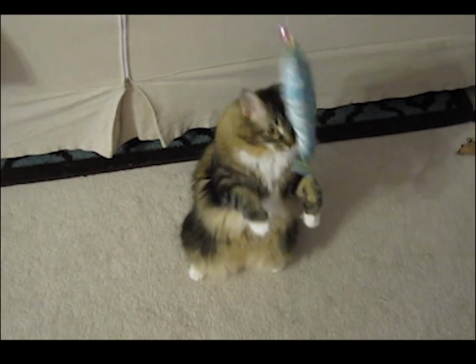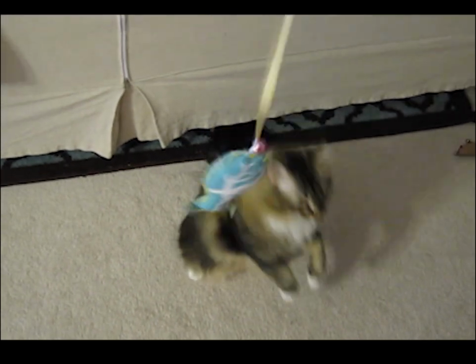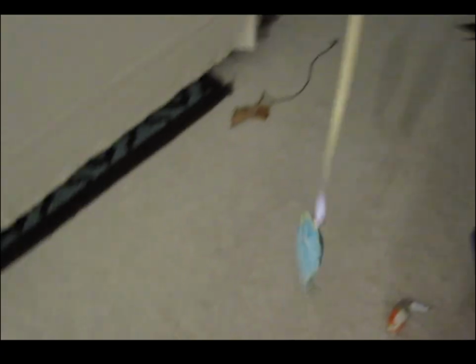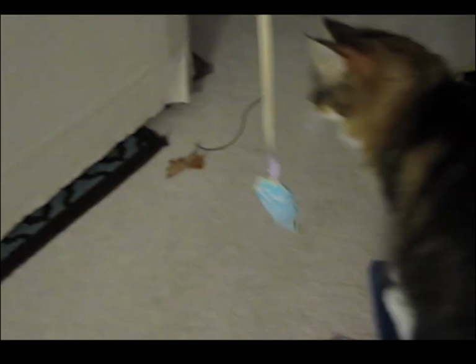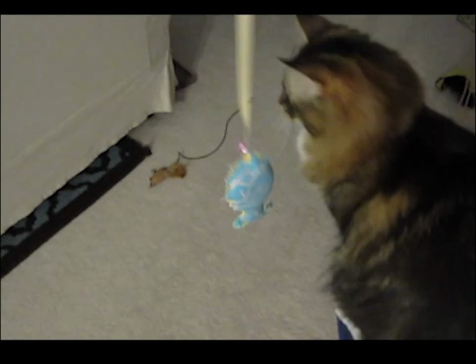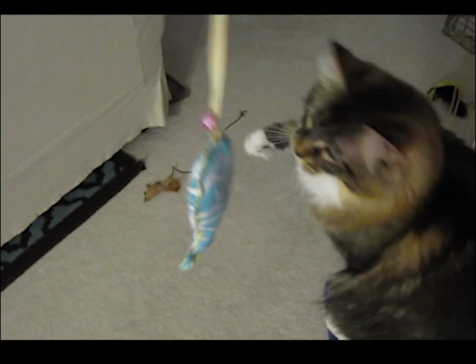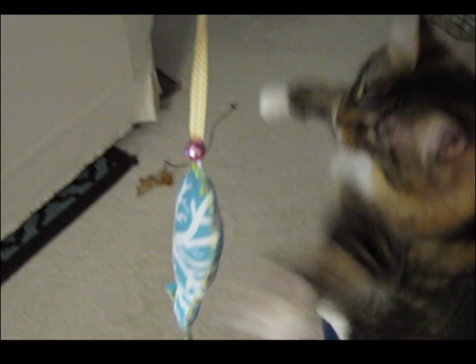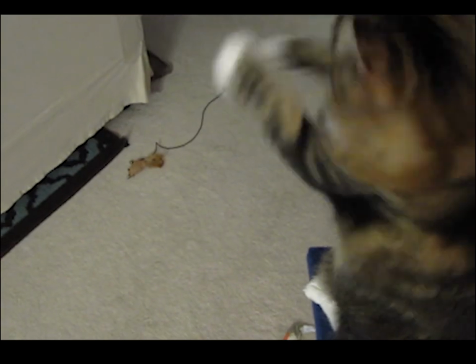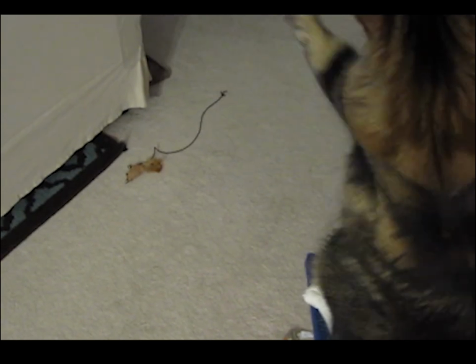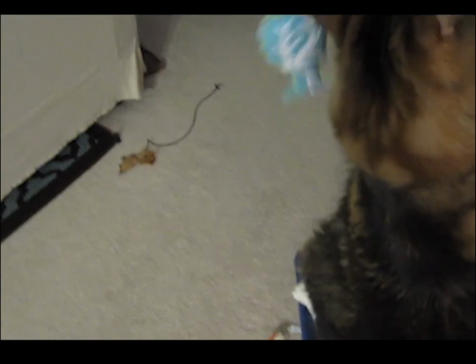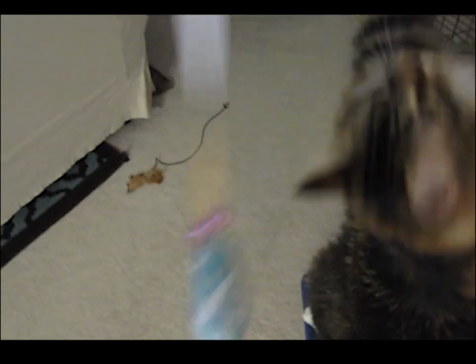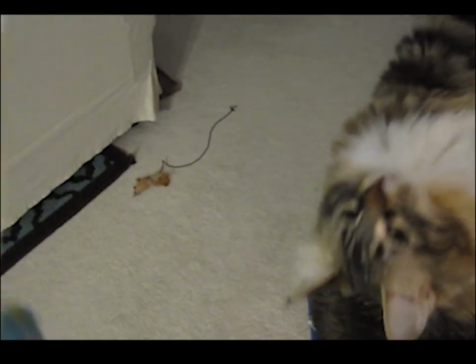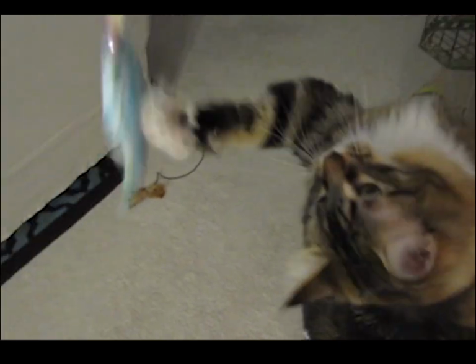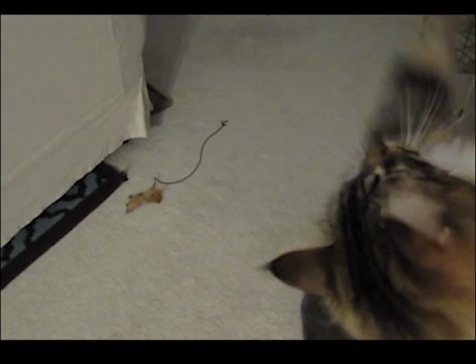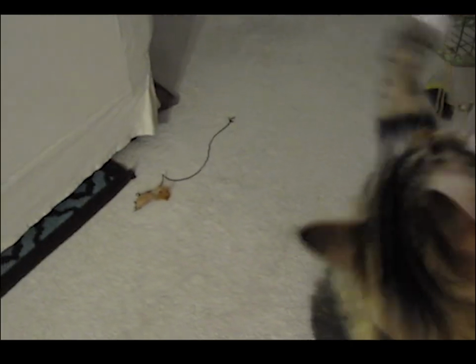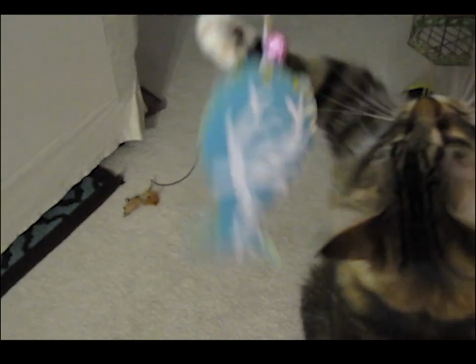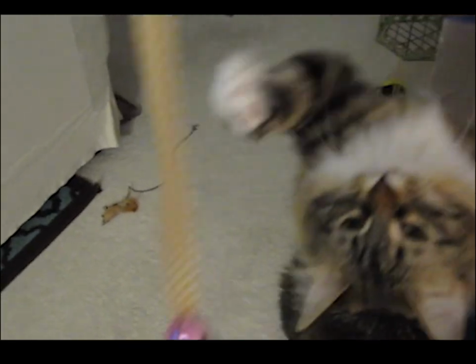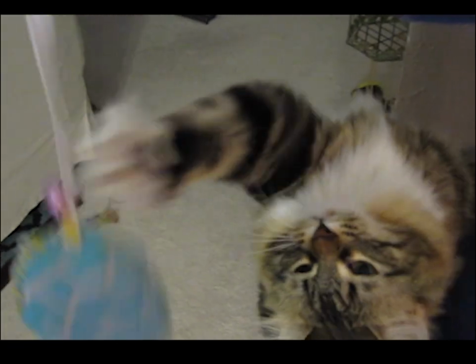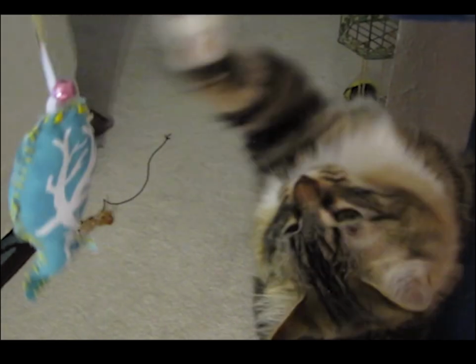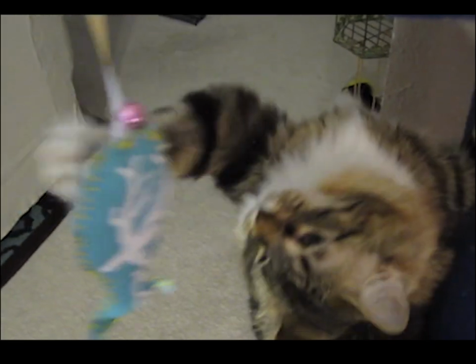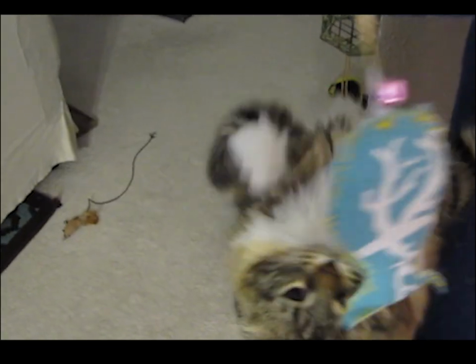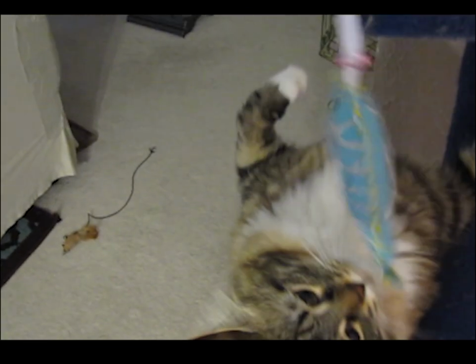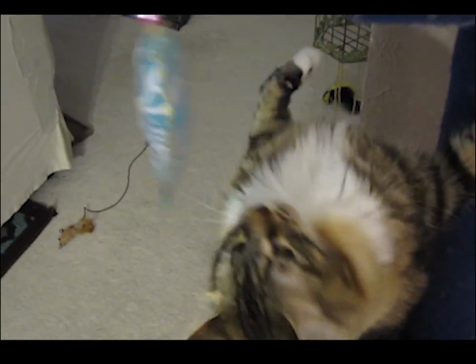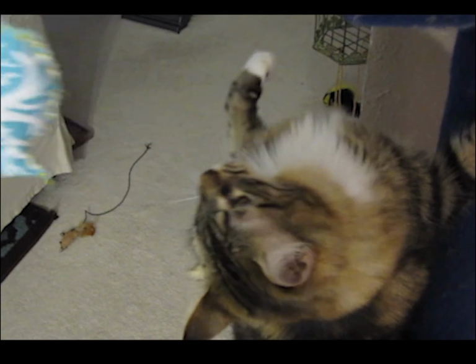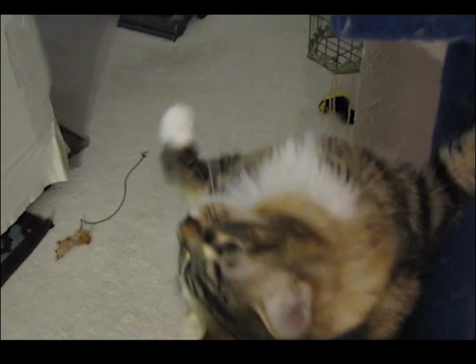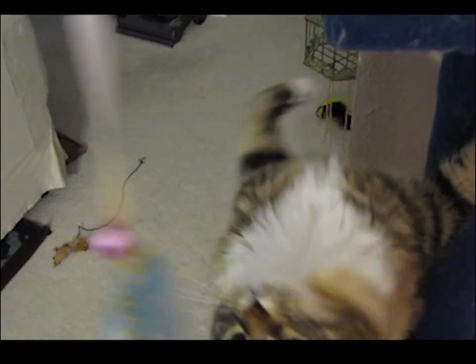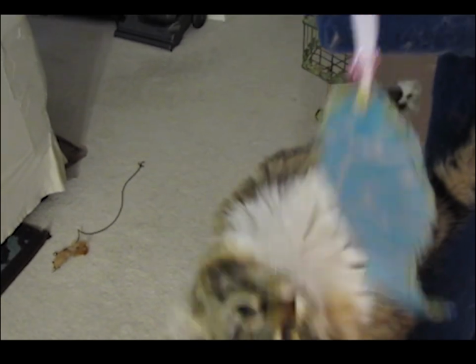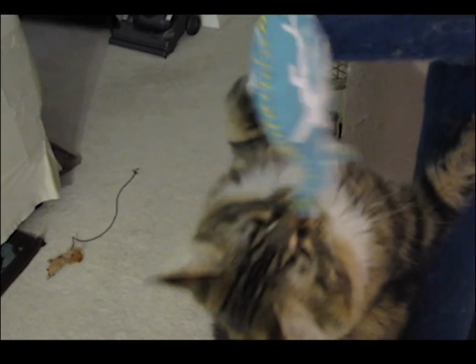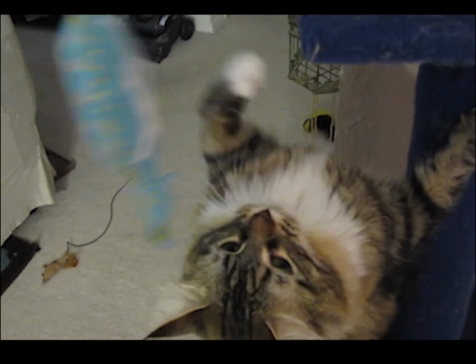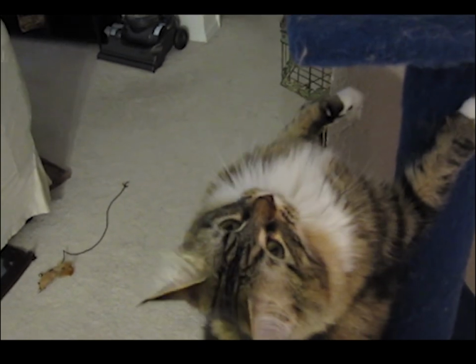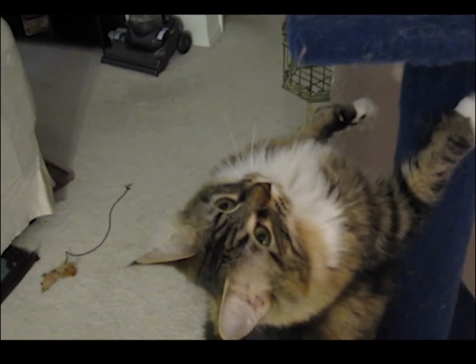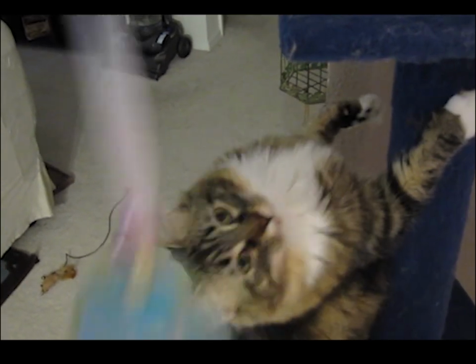I think it's a hit! Will your cats like it? Make one and let us know in the comments down below. Thanks for watching NPIC, and please subscribe.